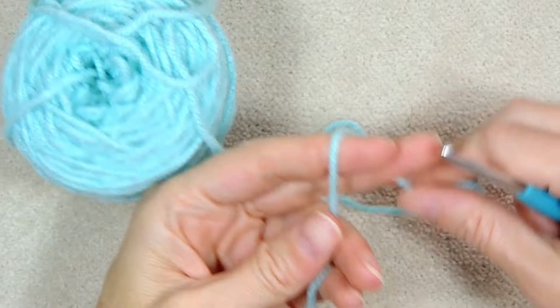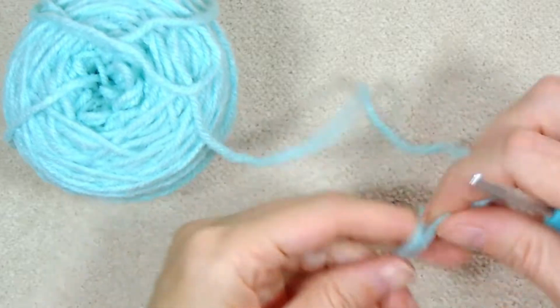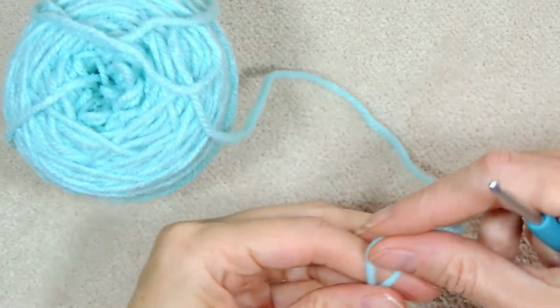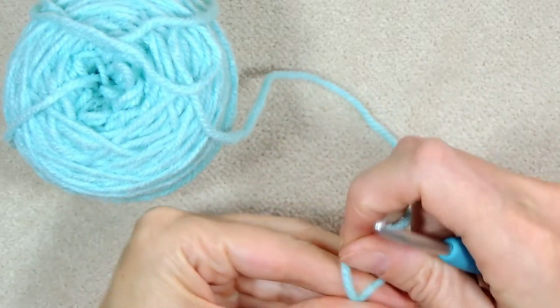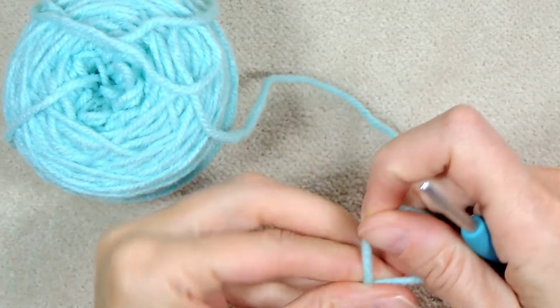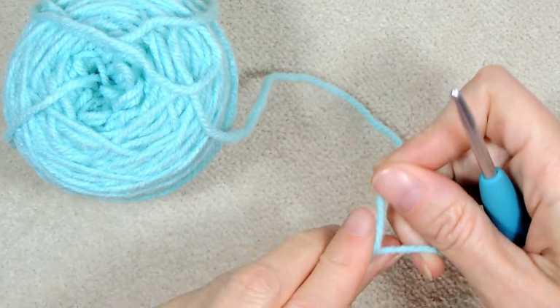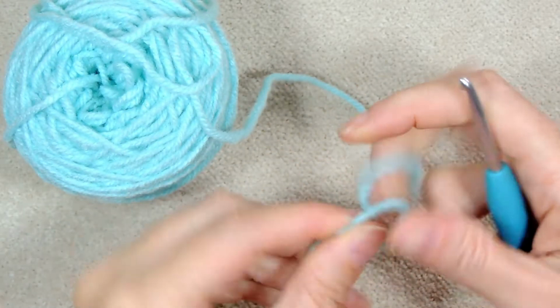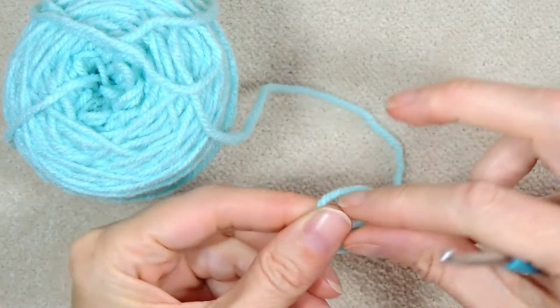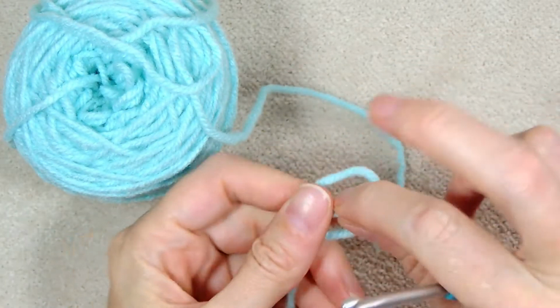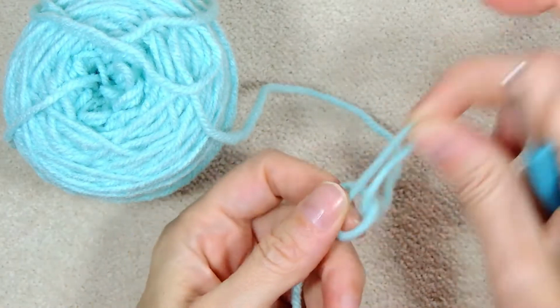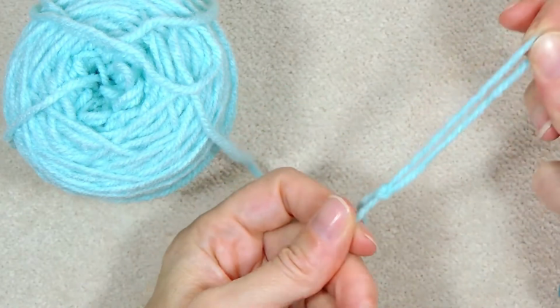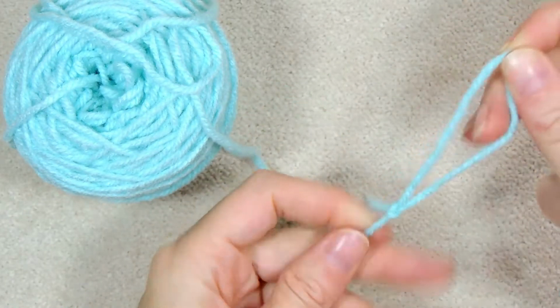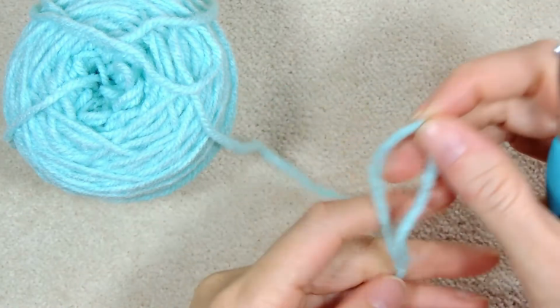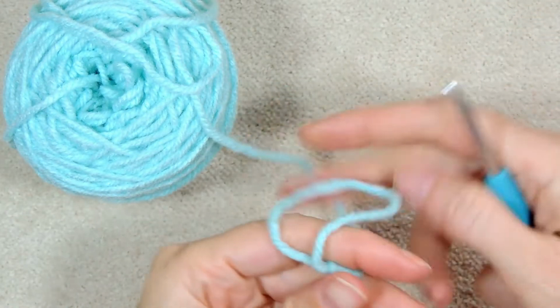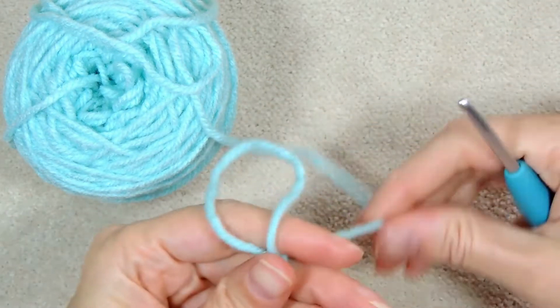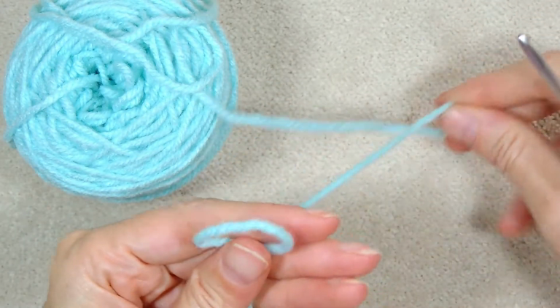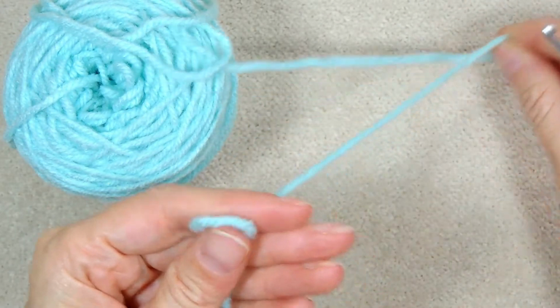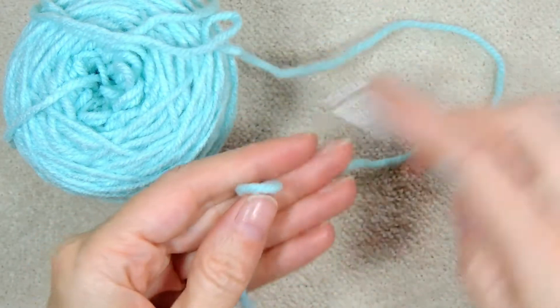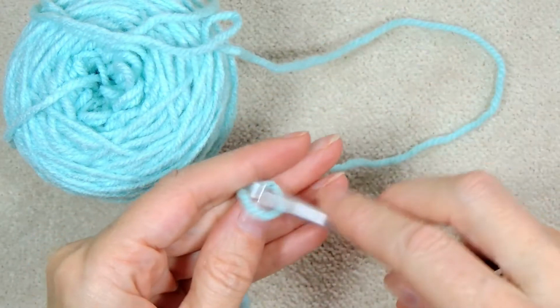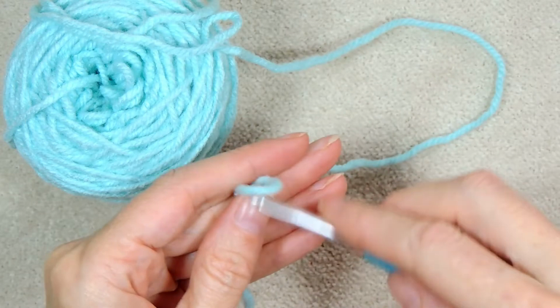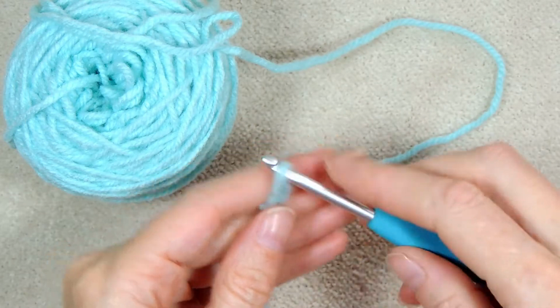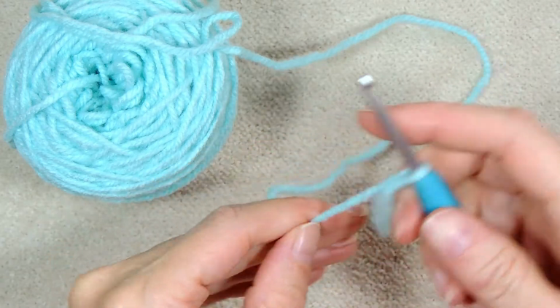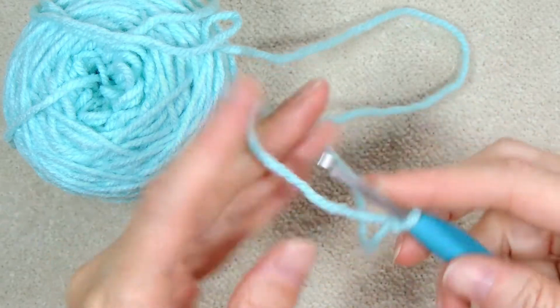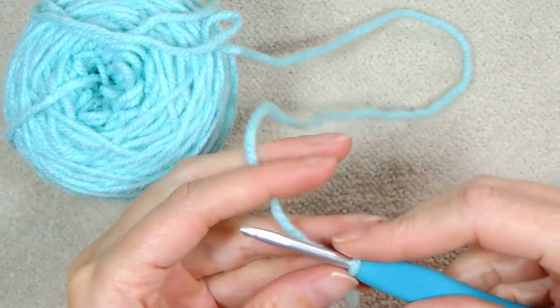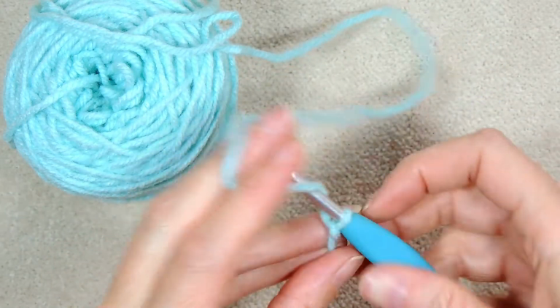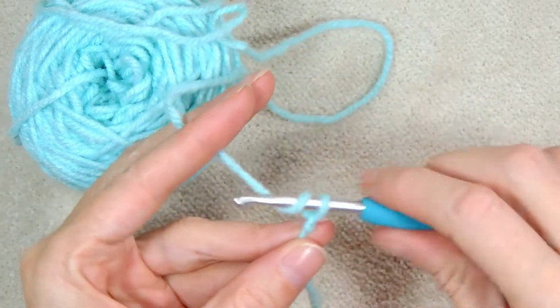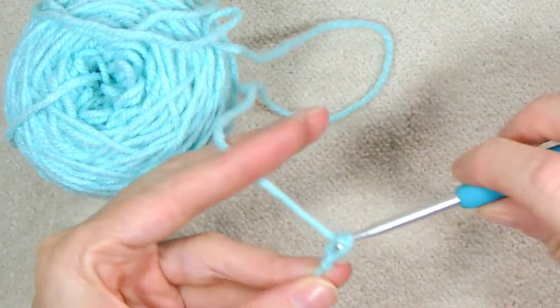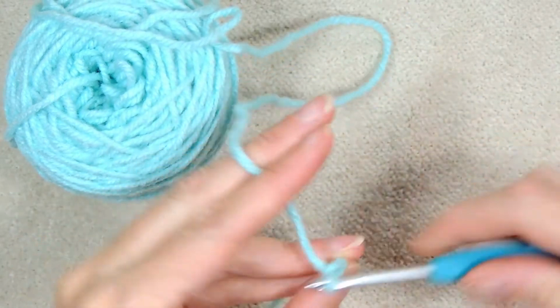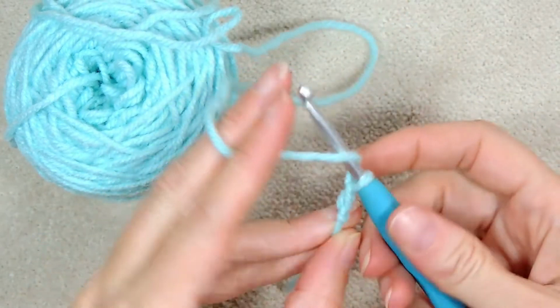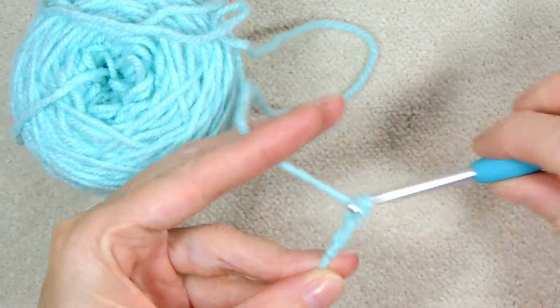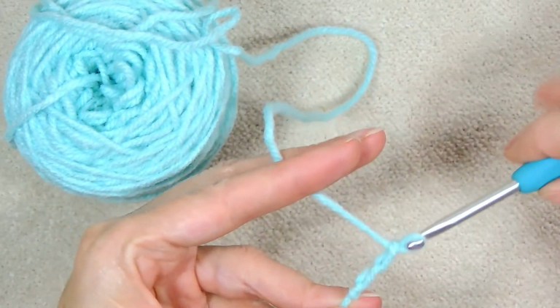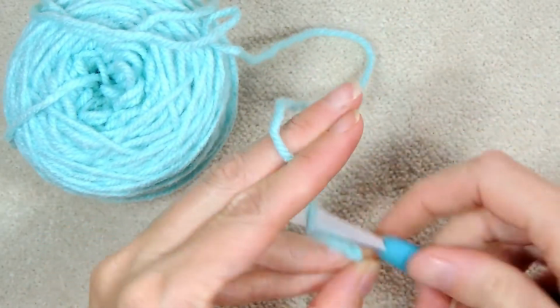Hi, this is Krista at The Secret Yarnery. Today we're going to learn how to make a slipknot and how to make a foundation chain. Let's get started.